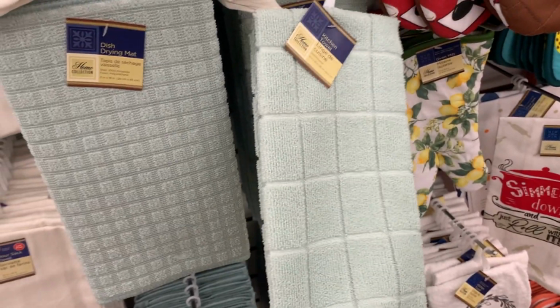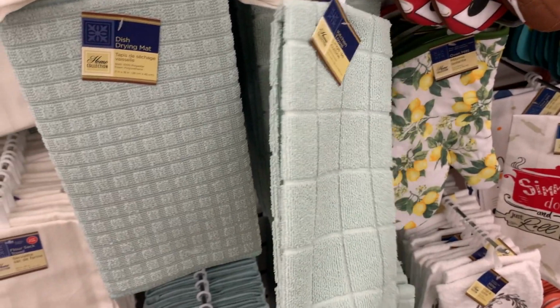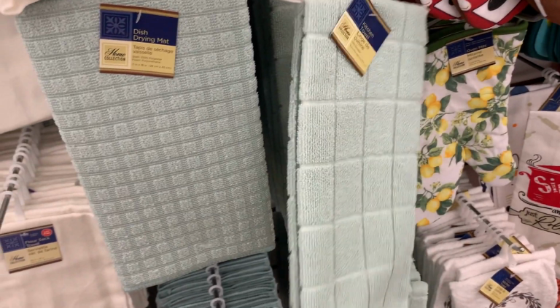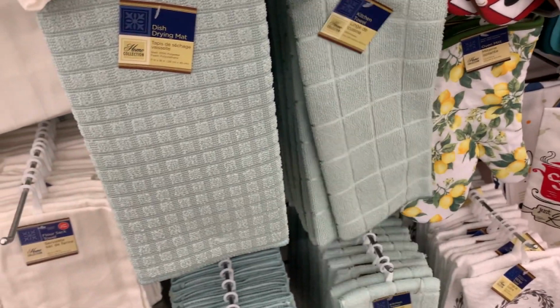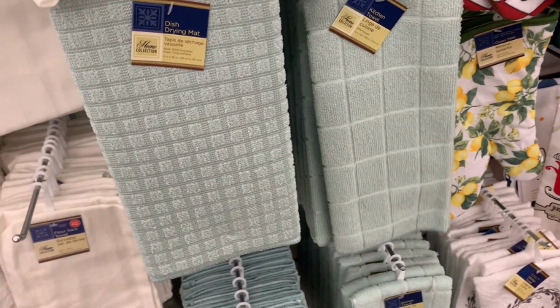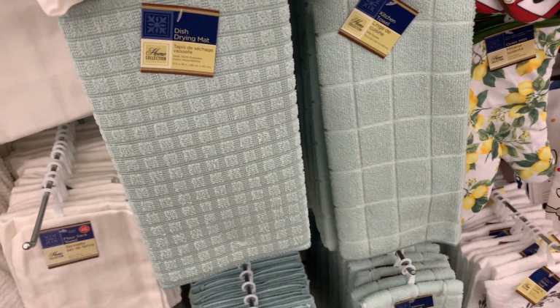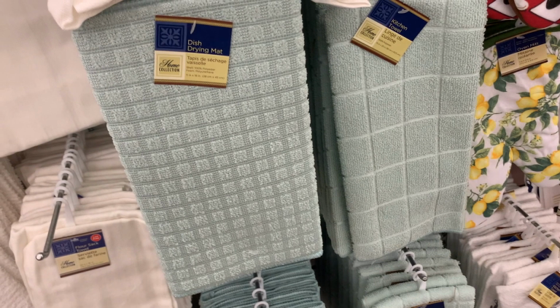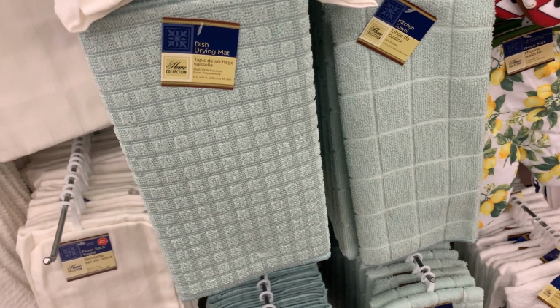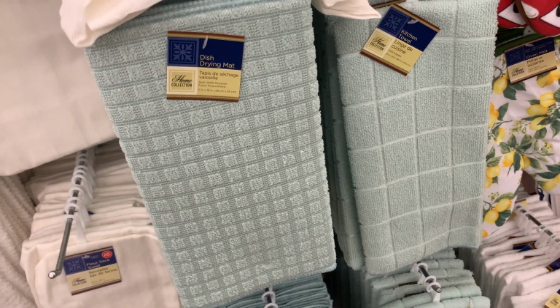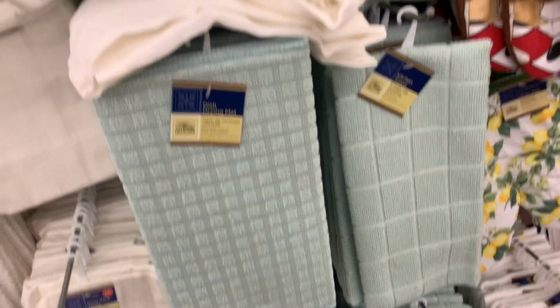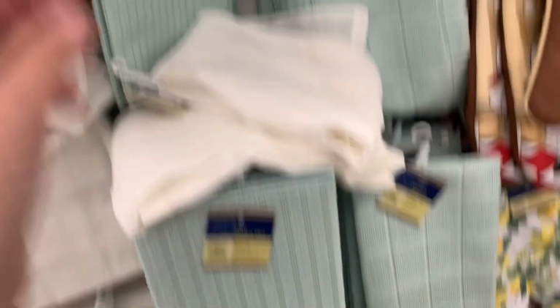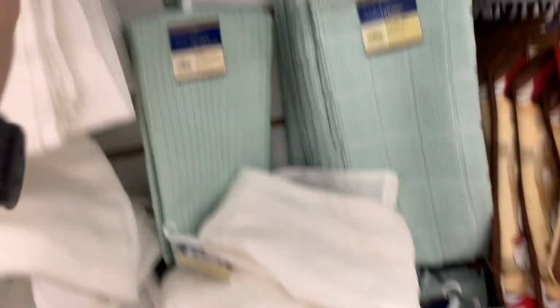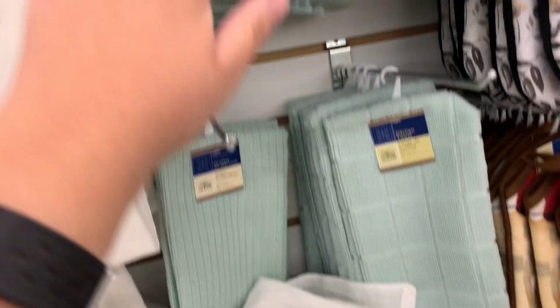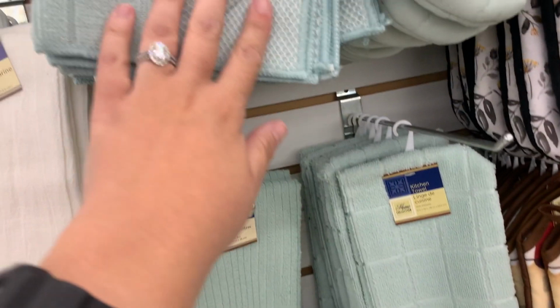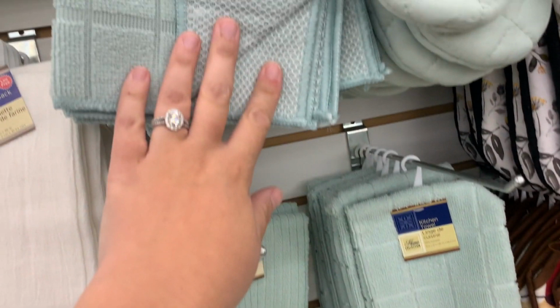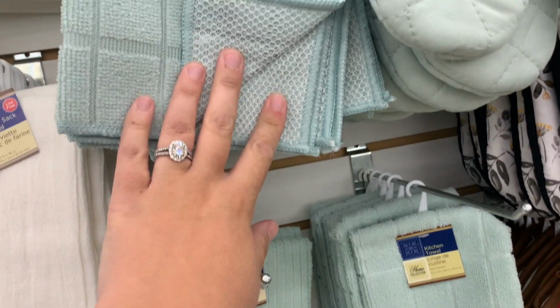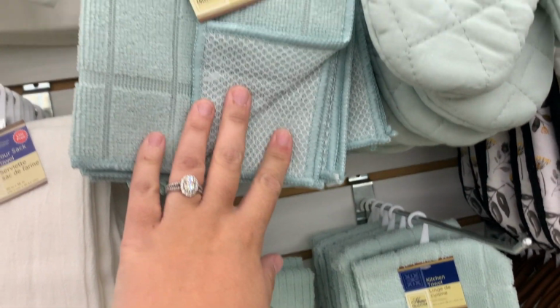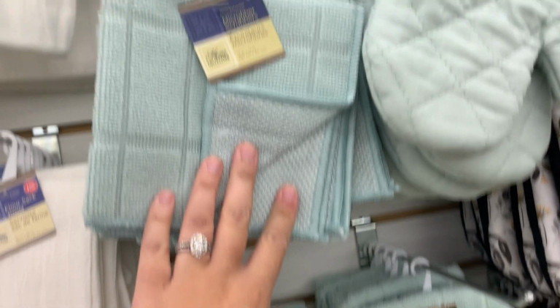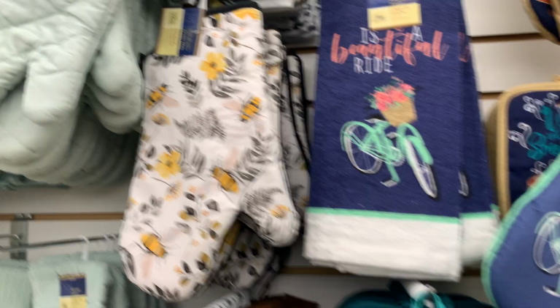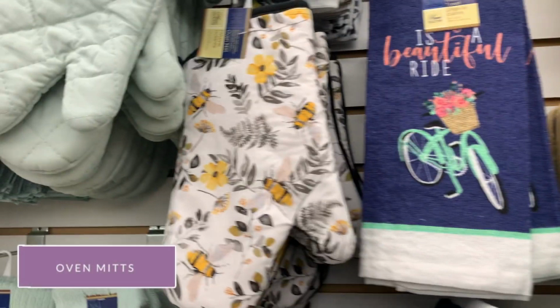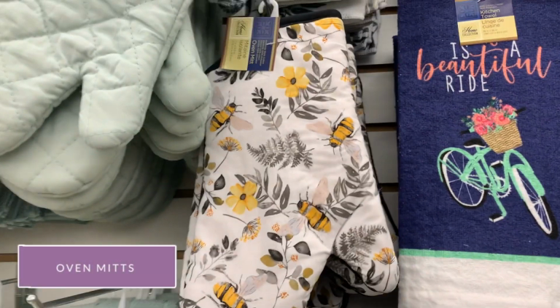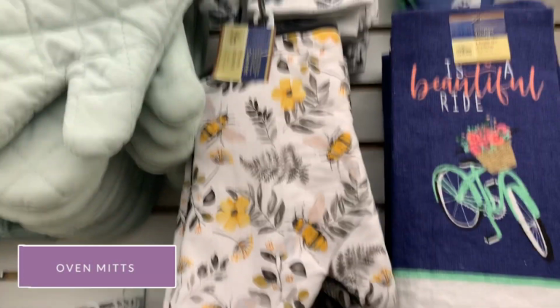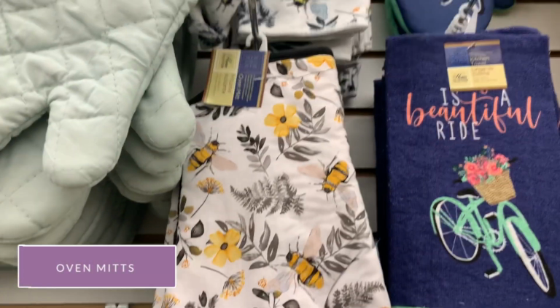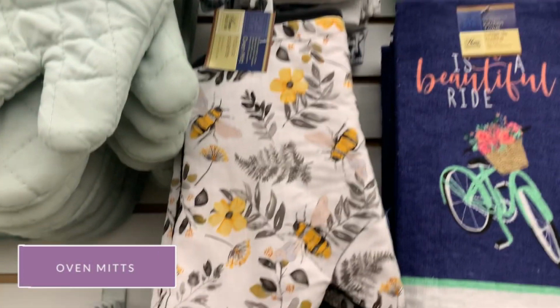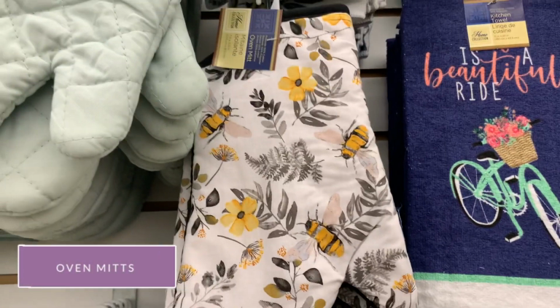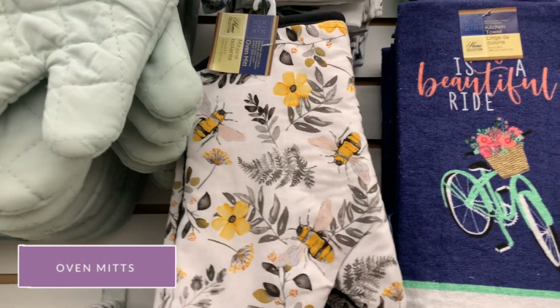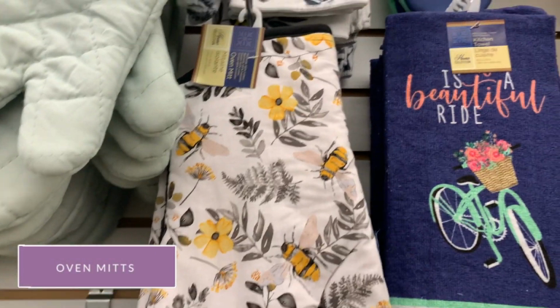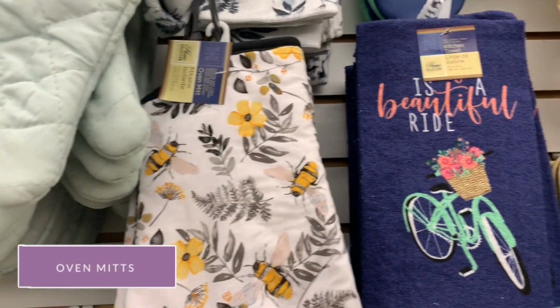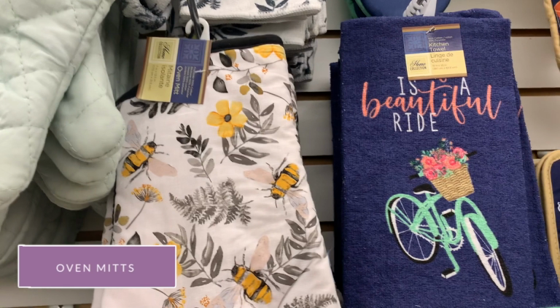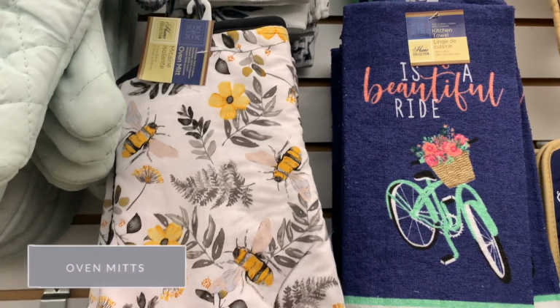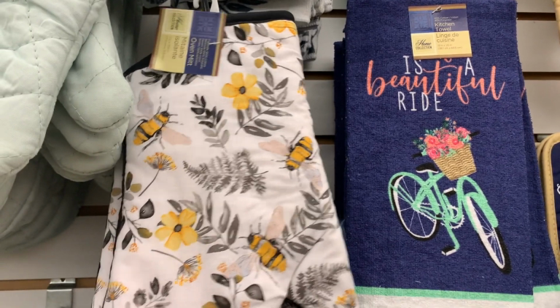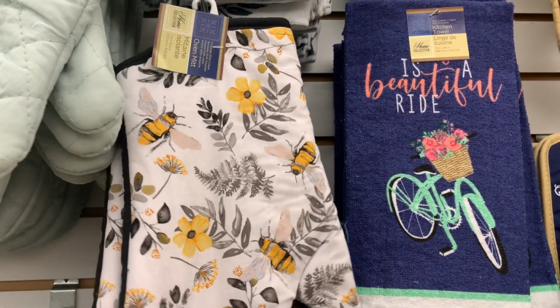I love the dish drying mat. People use them to store their coffee maker on top of or to dry dishes. They come in so many different colors. This blue one would be so cute with the mason jar look.